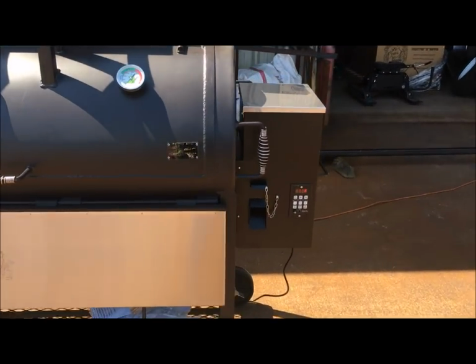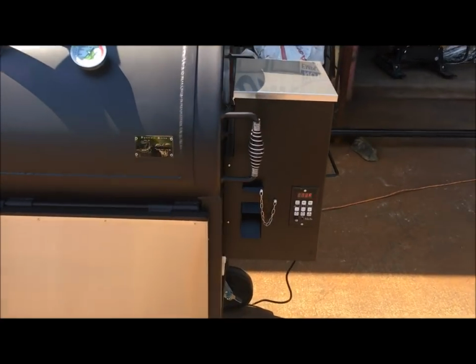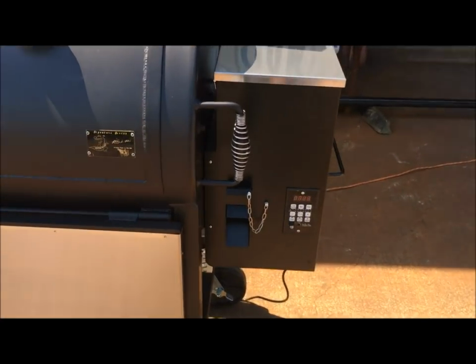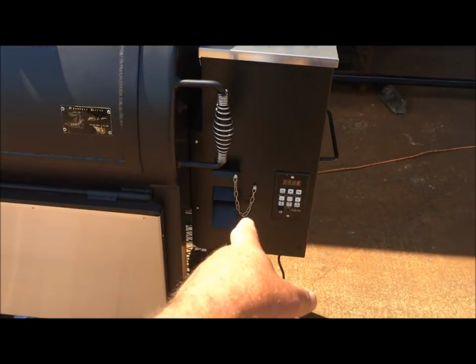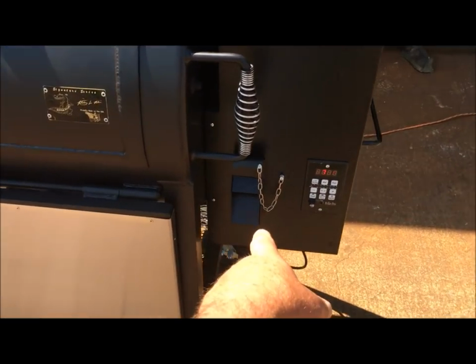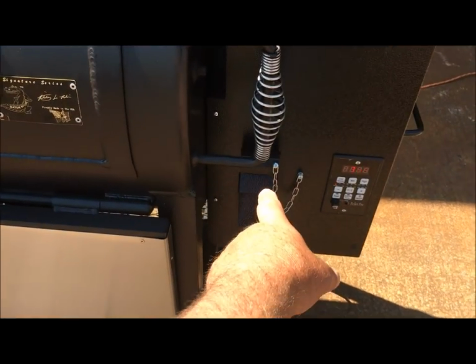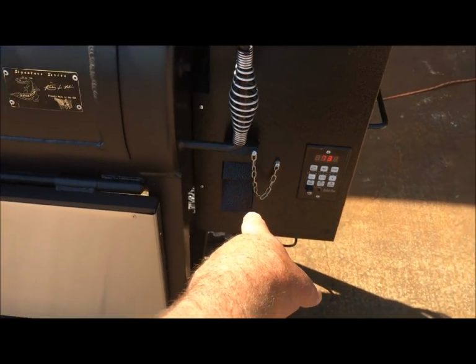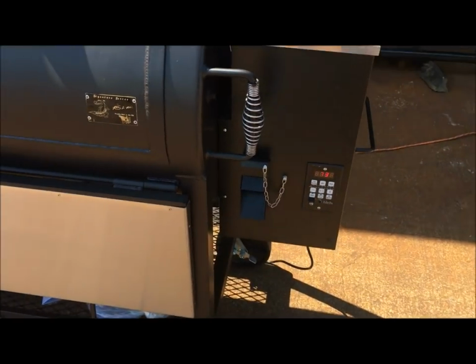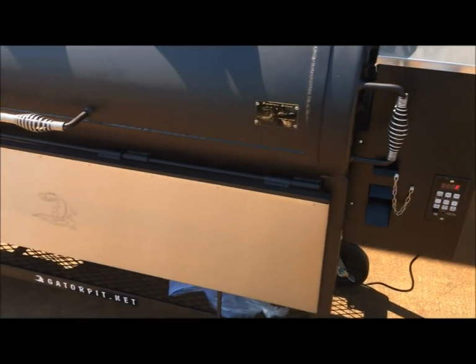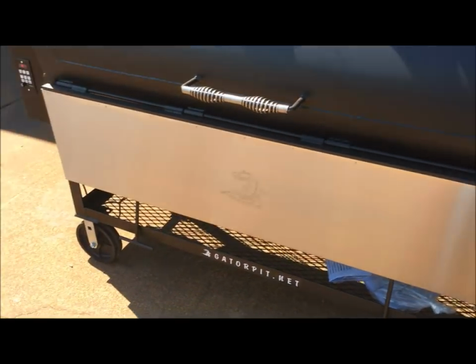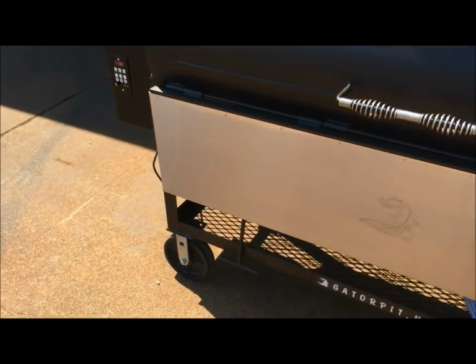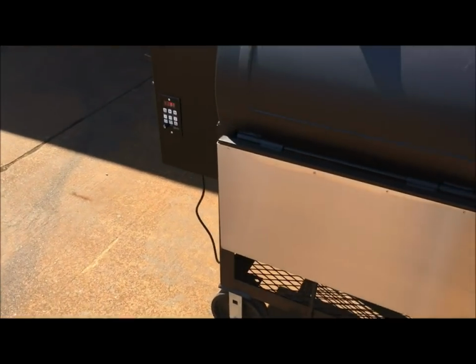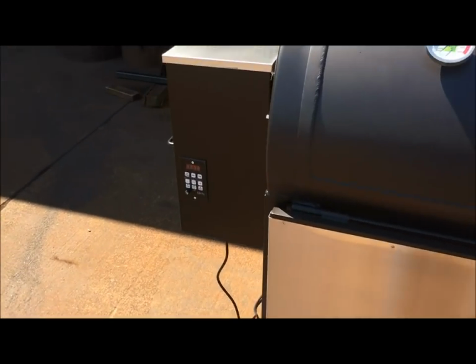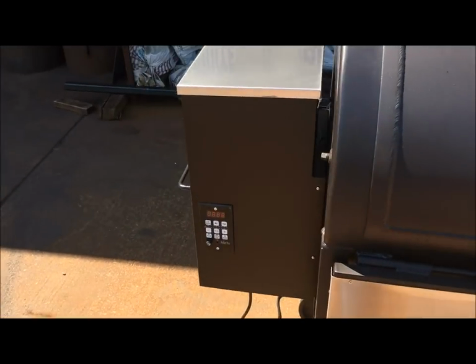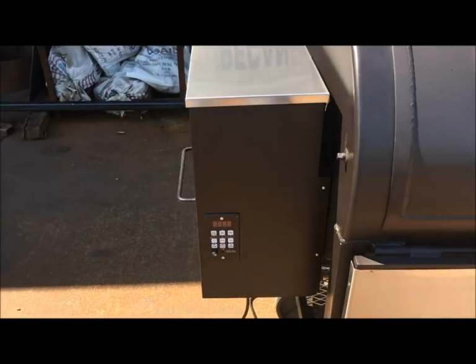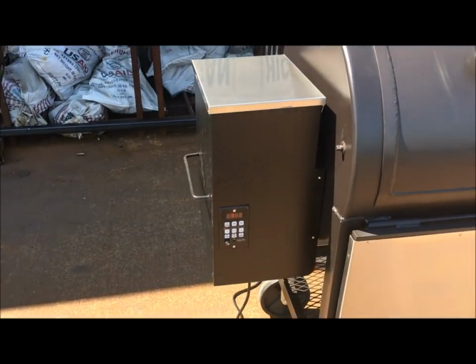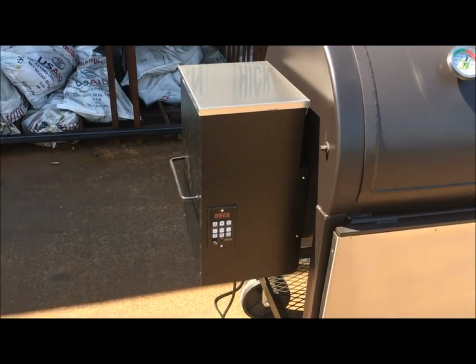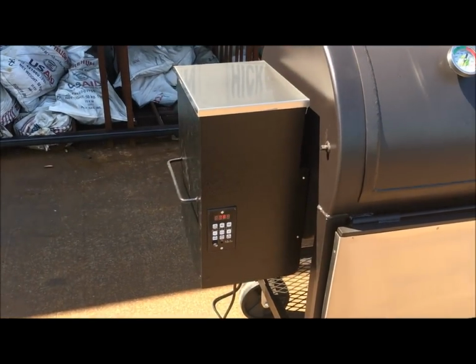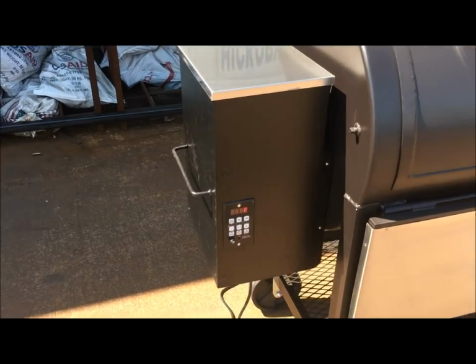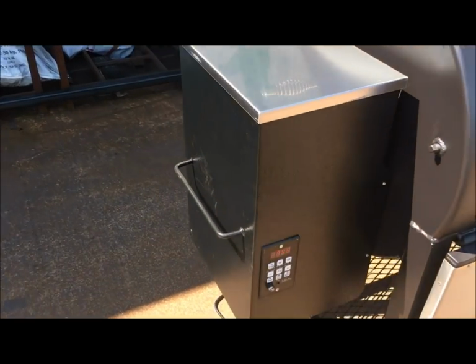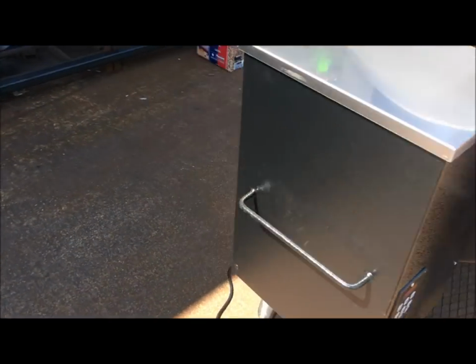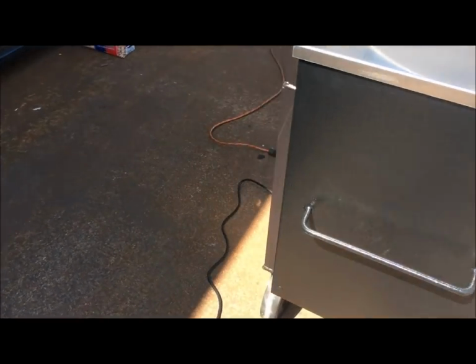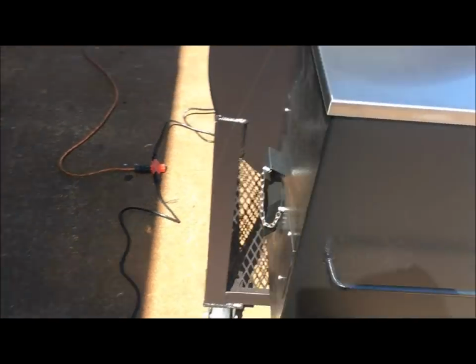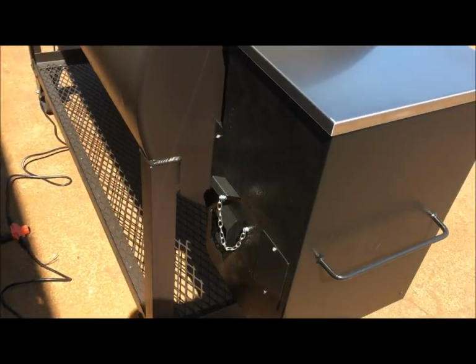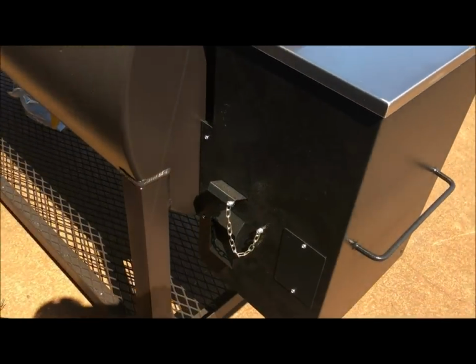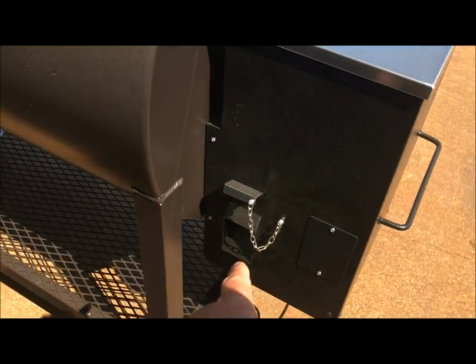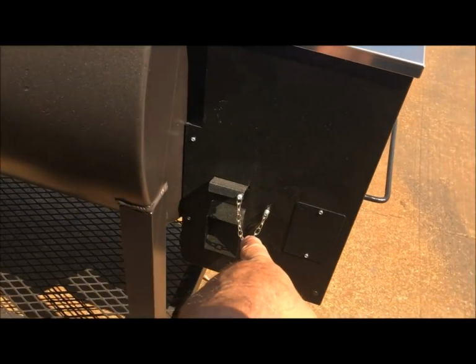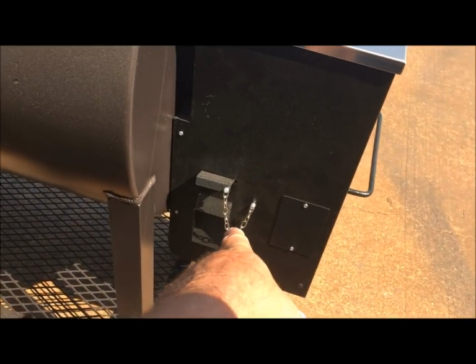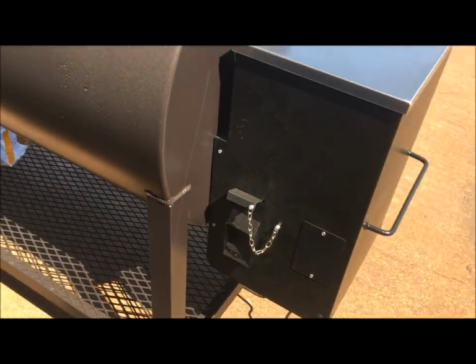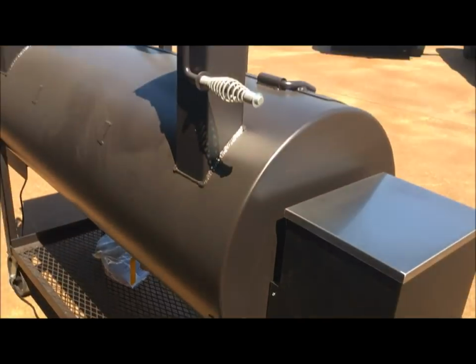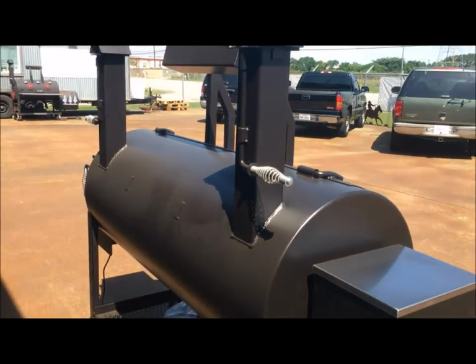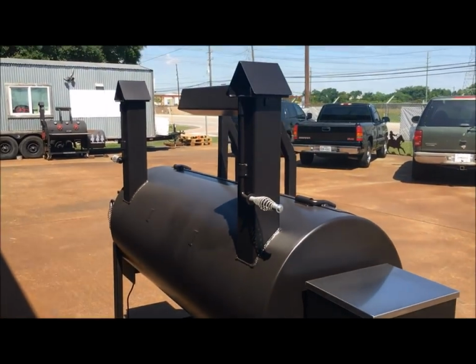We have a hopper on the right-hand side with the pellet chute or dump there. And we have a pellet hopper on the left side with the dump on the back for it. Dual birdhouse stacks.